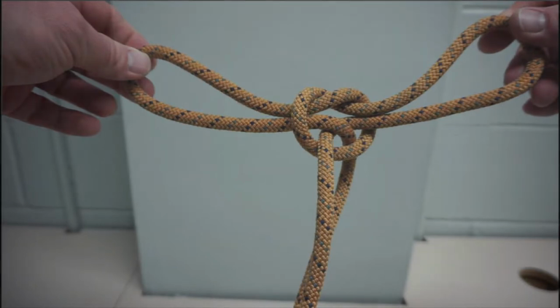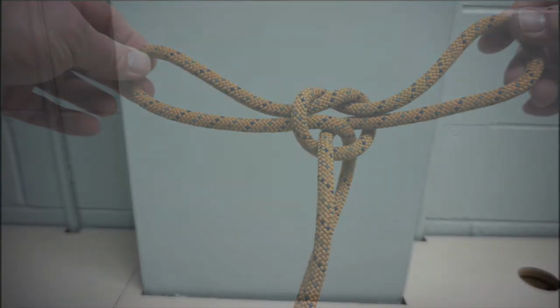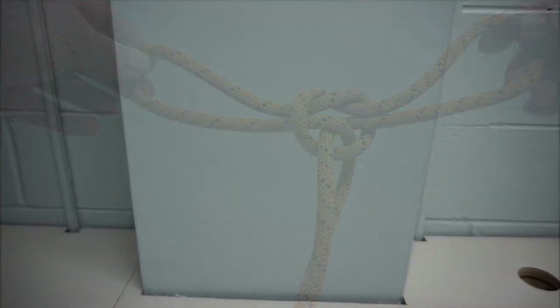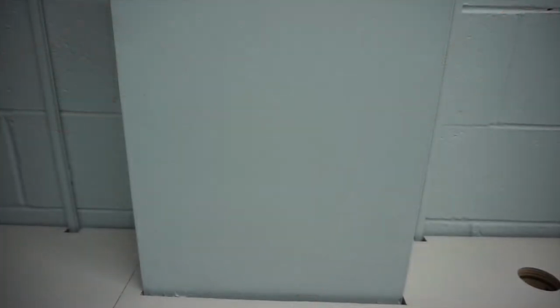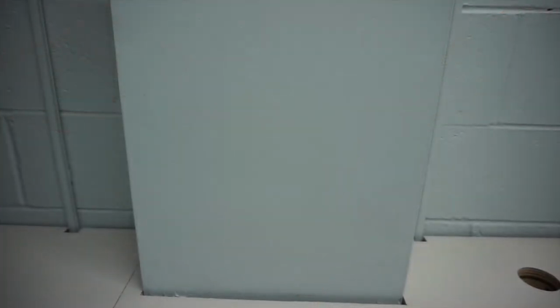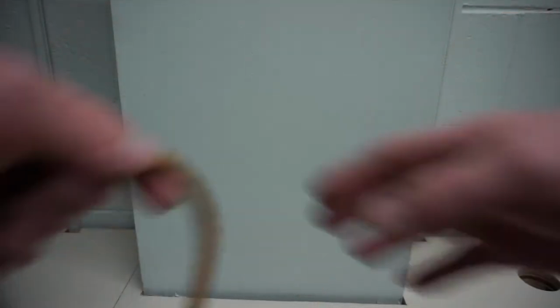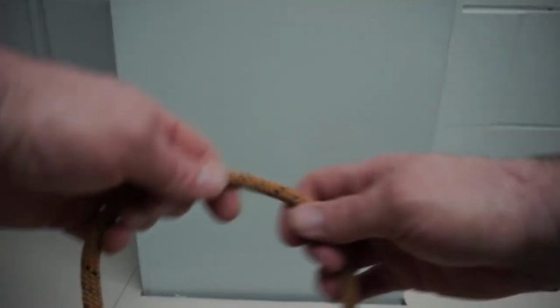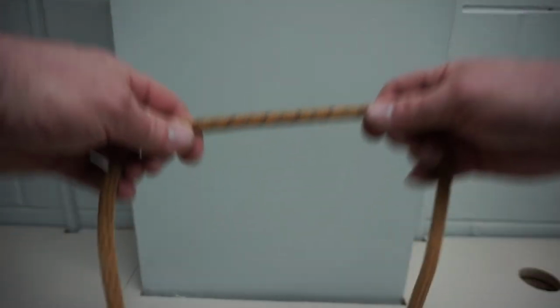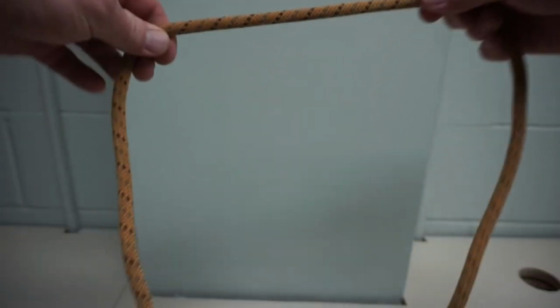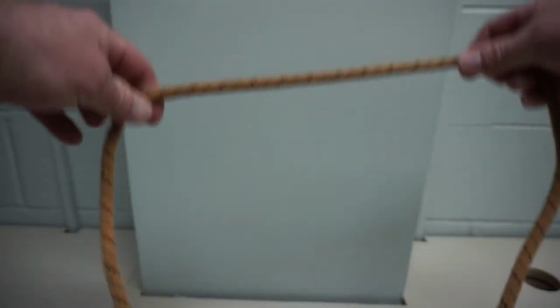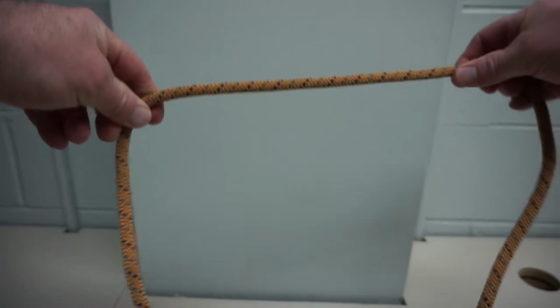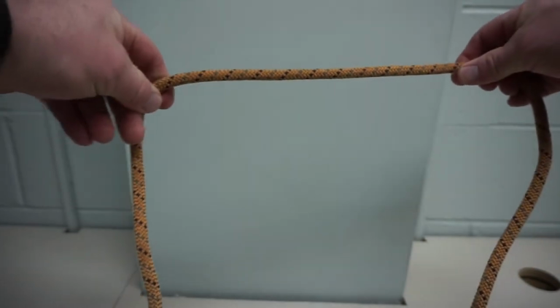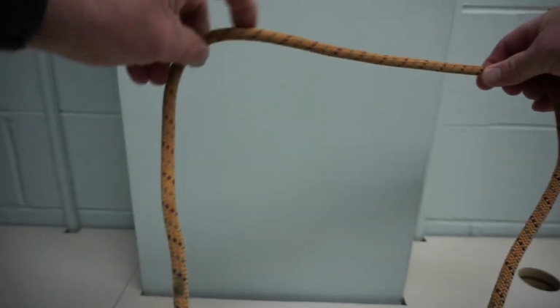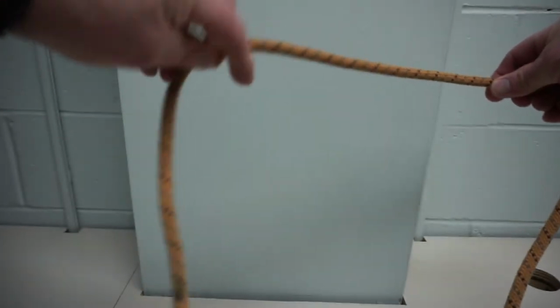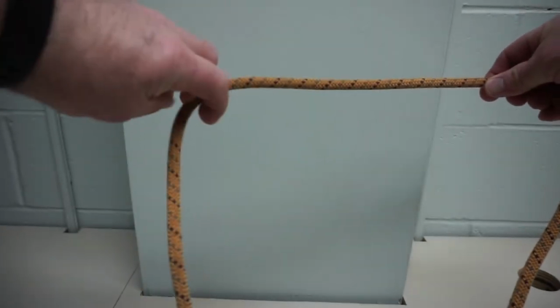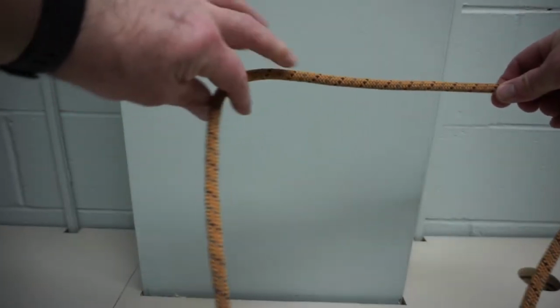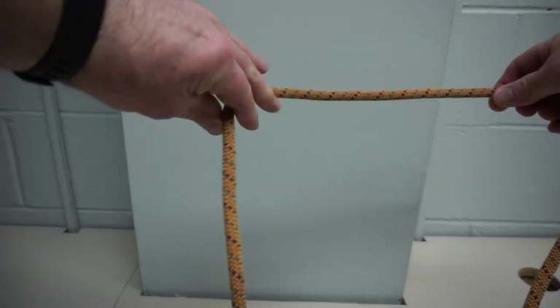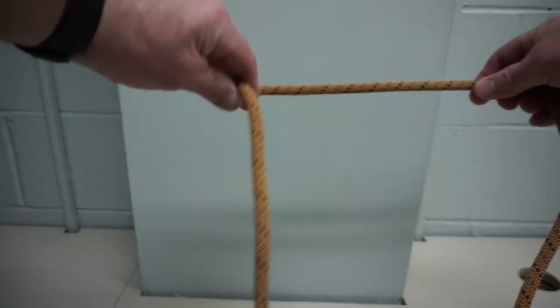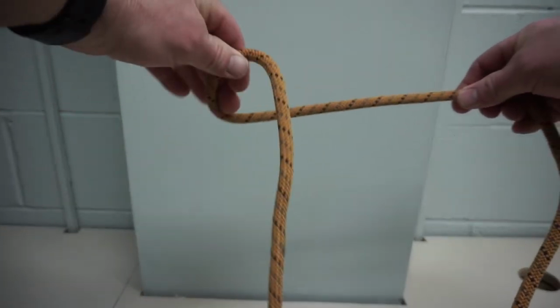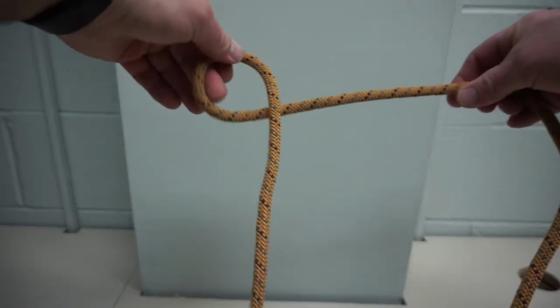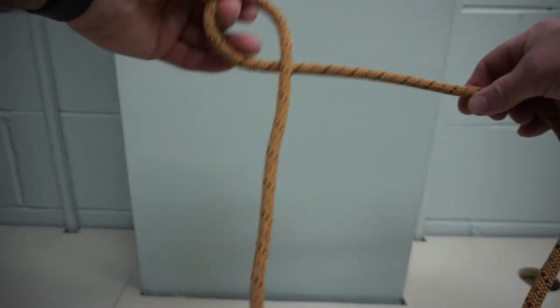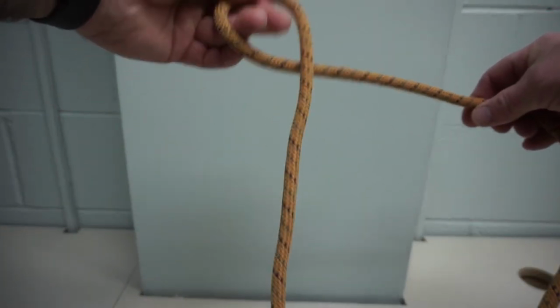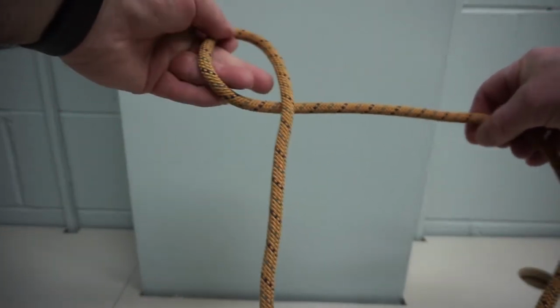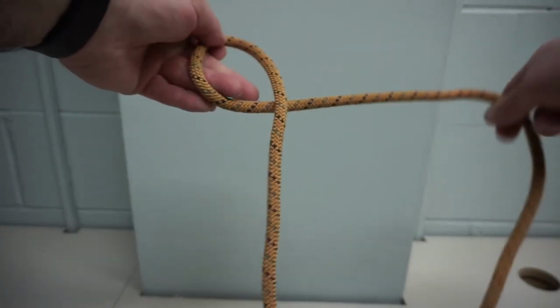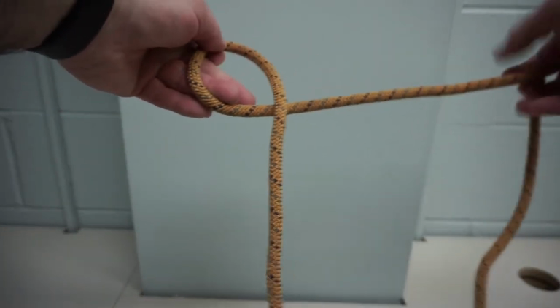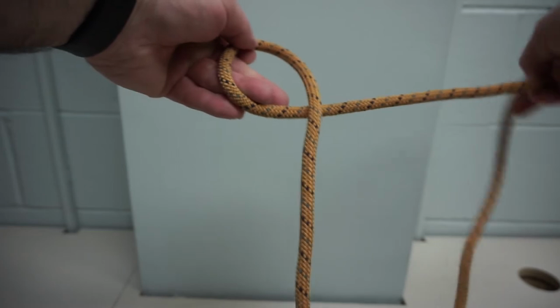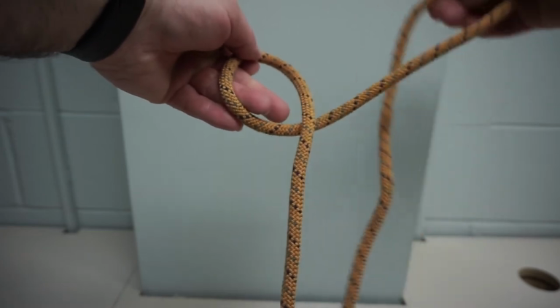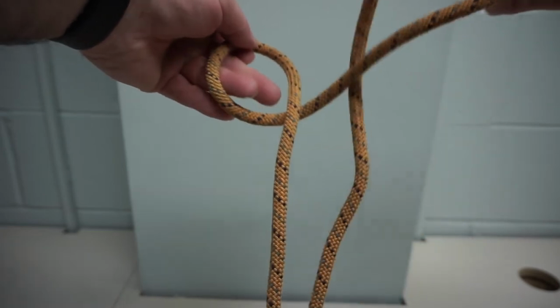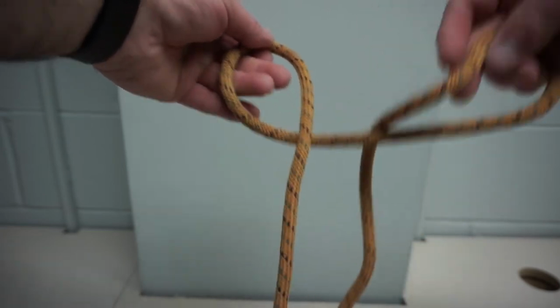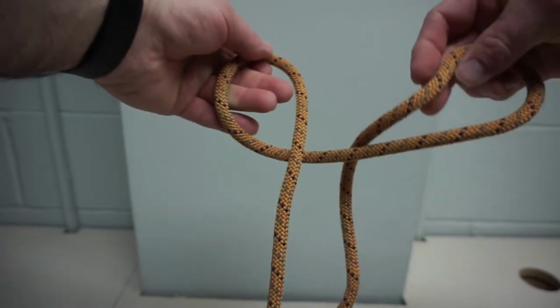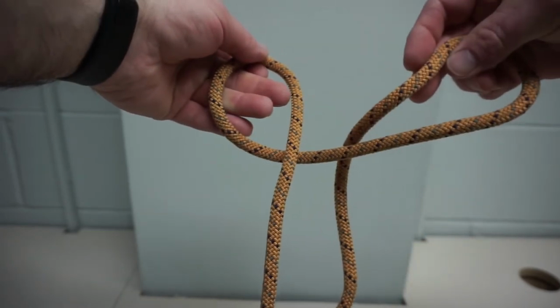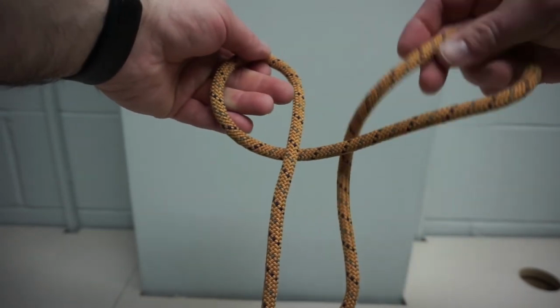To tie a handcuff knot, form two underhand loops as you did when making a clove hitch. Place the second loop partially on top of the first loop.